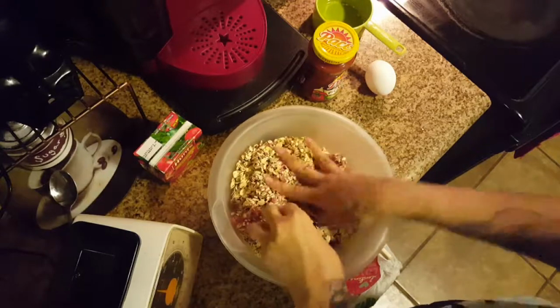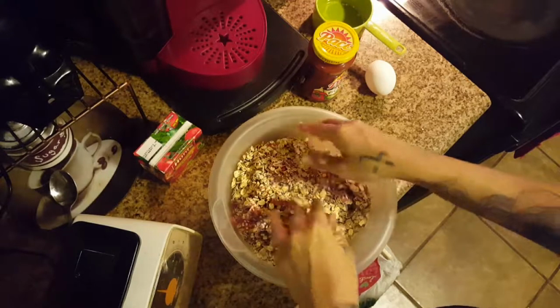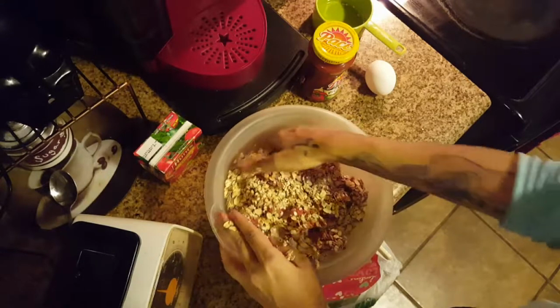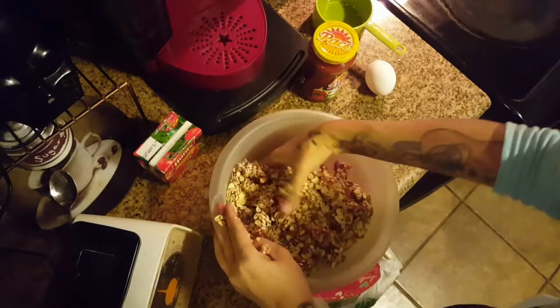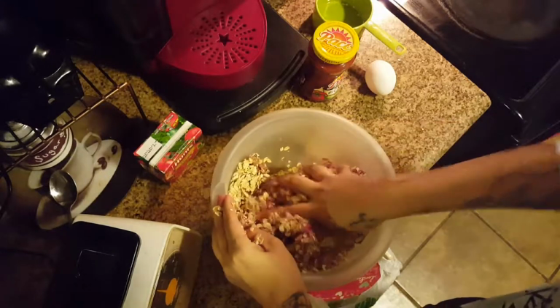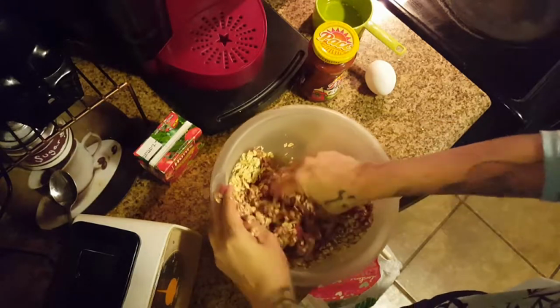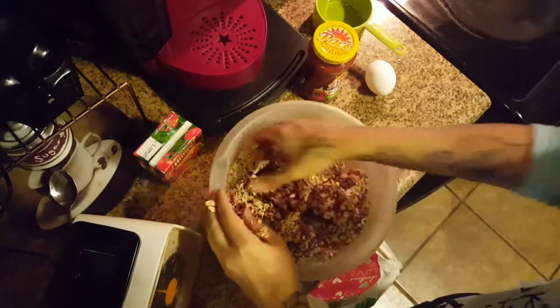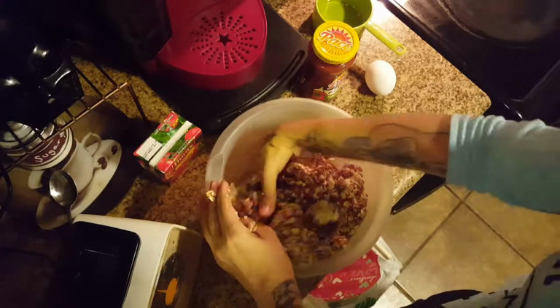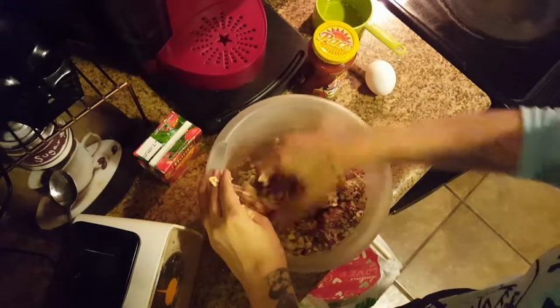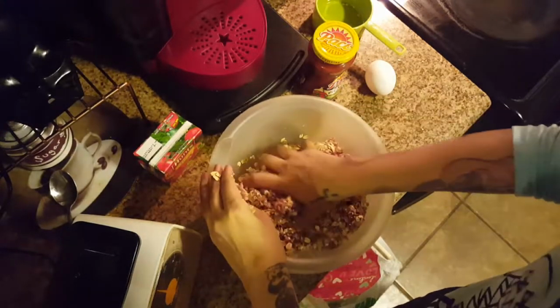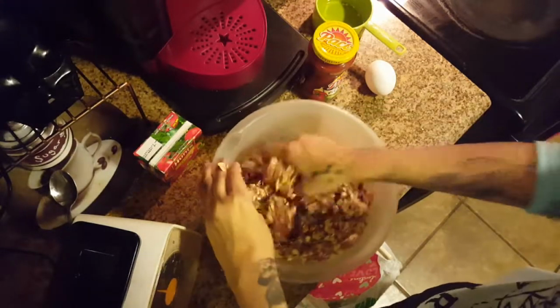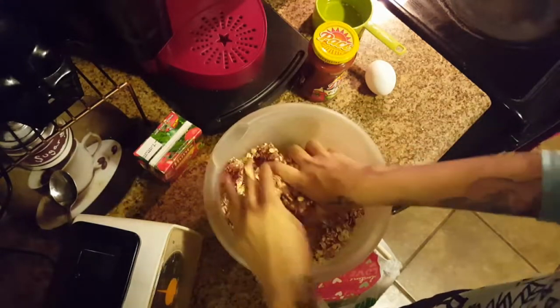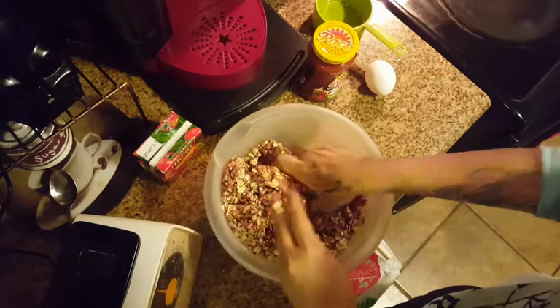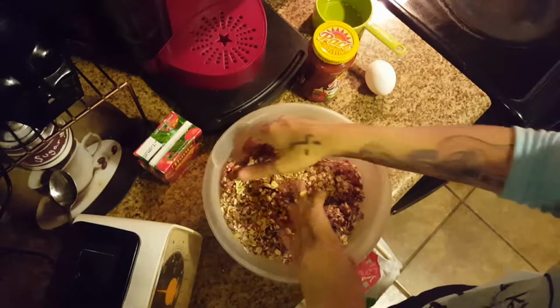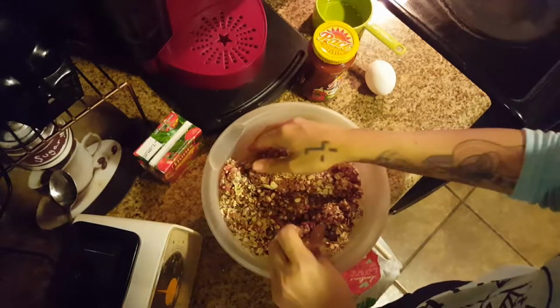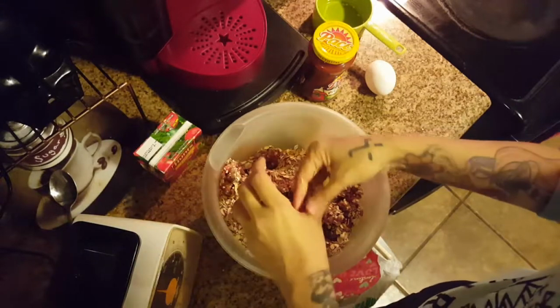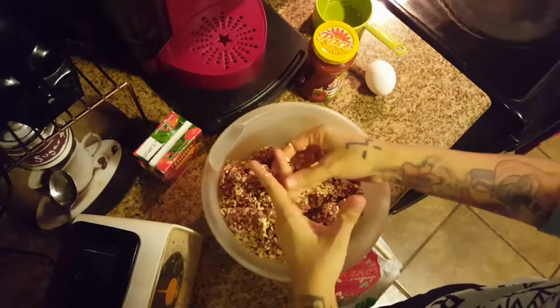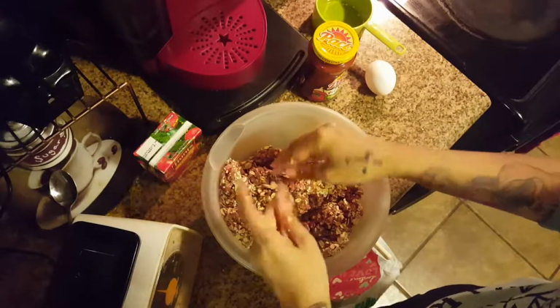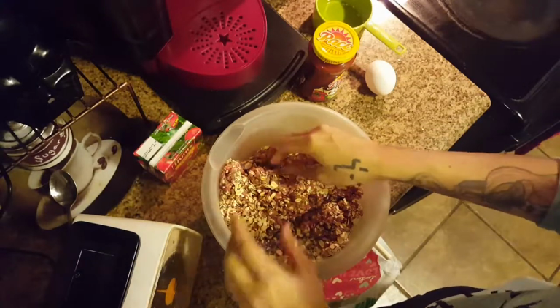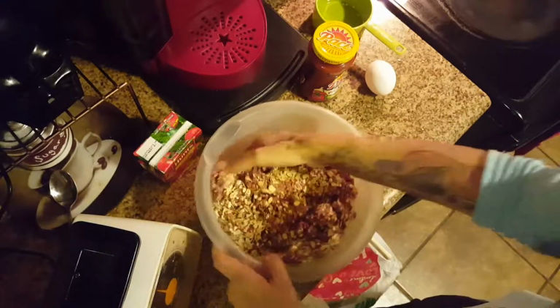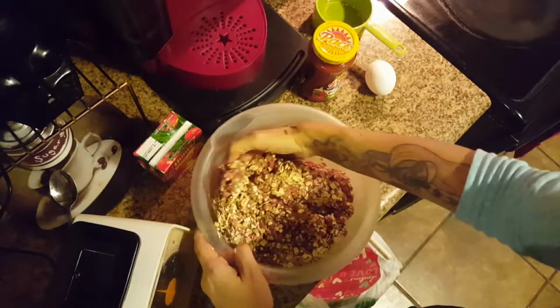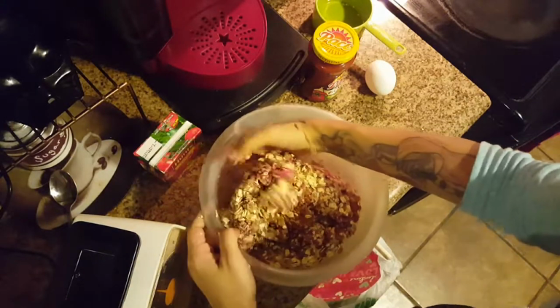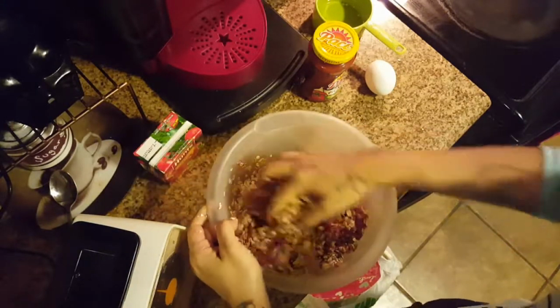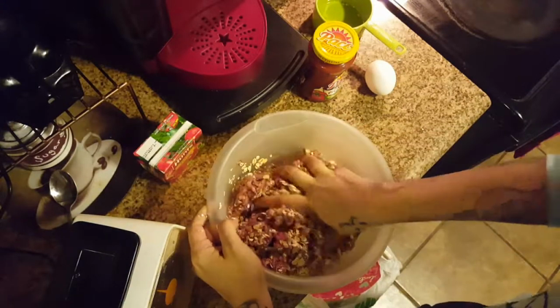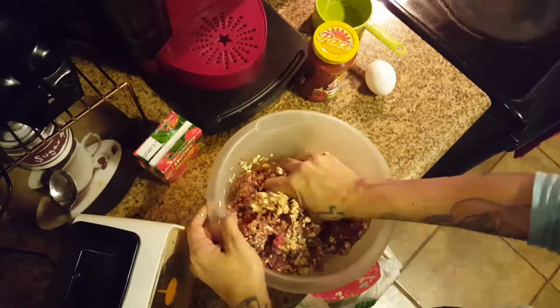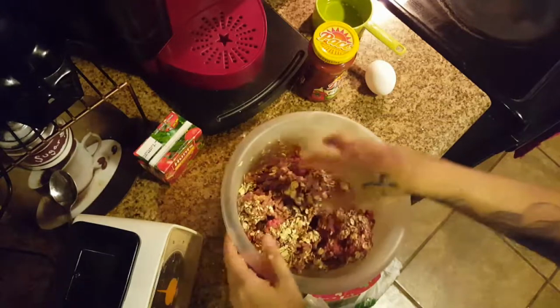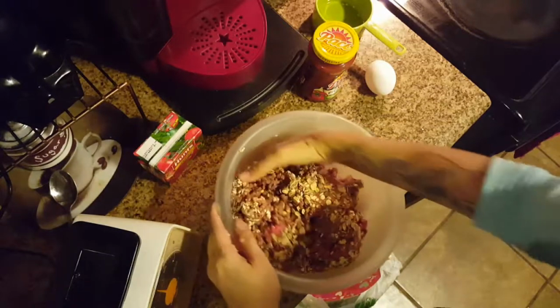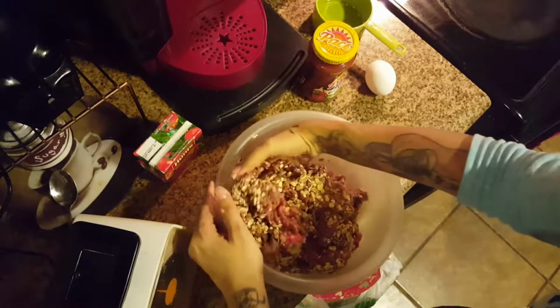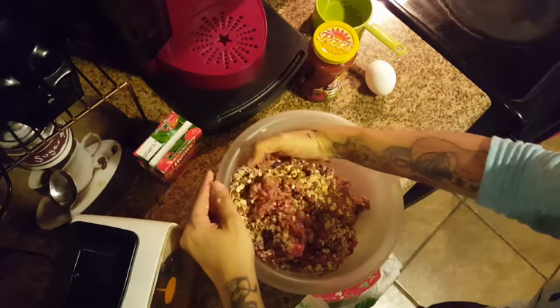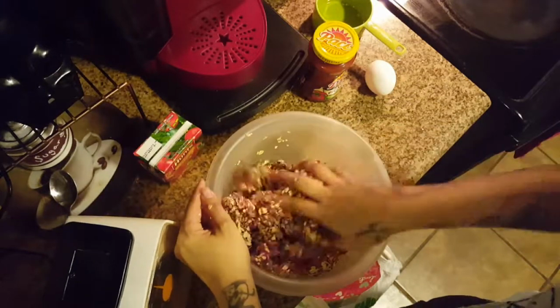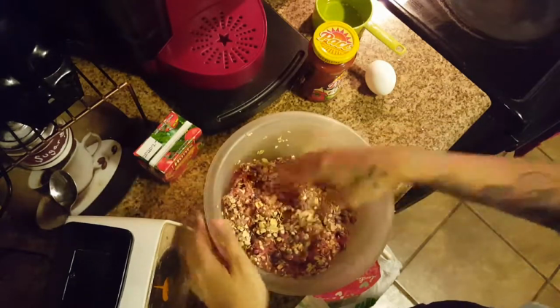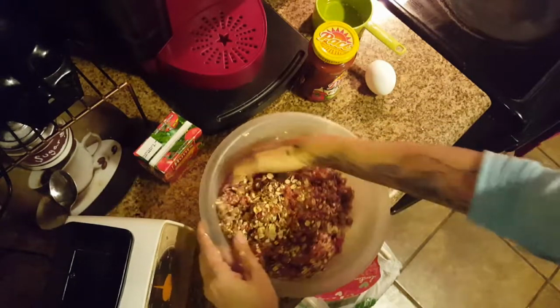If you don't have oatmeal, no worries — you can also crush up cornflakes or crush up saltine crackers. Either one works just great. You just want something that's going to help hold it together. You're basically making a giant meatball, so you want the same consistency, the same stickiness.